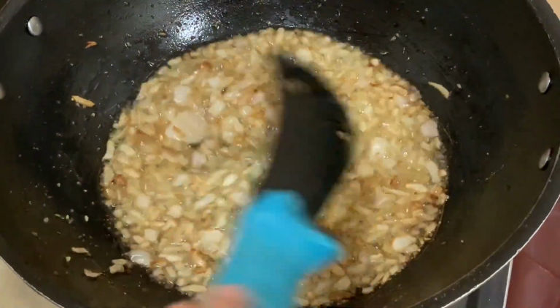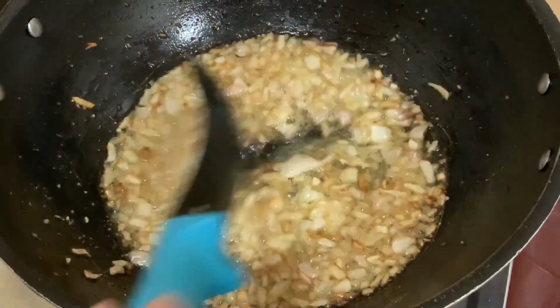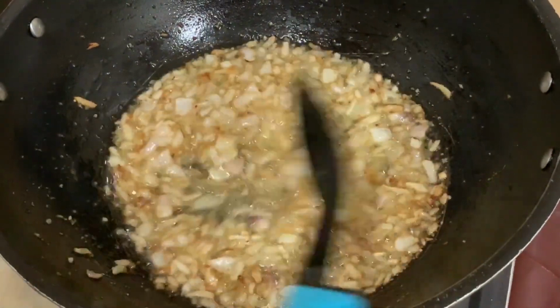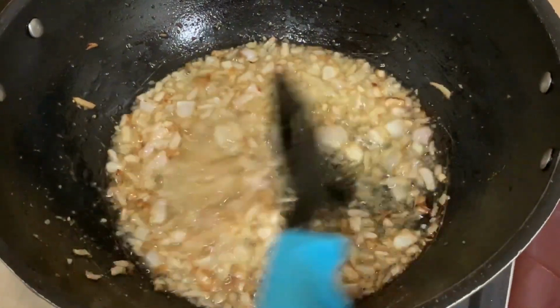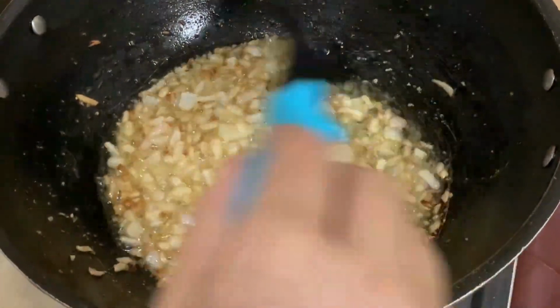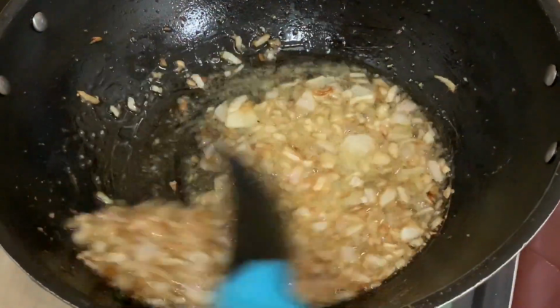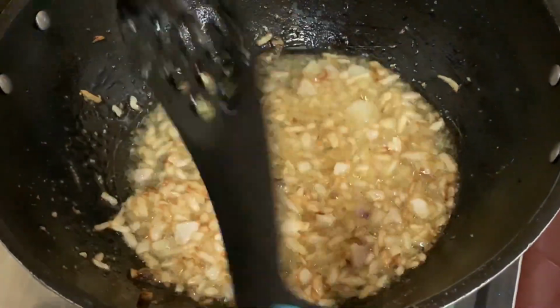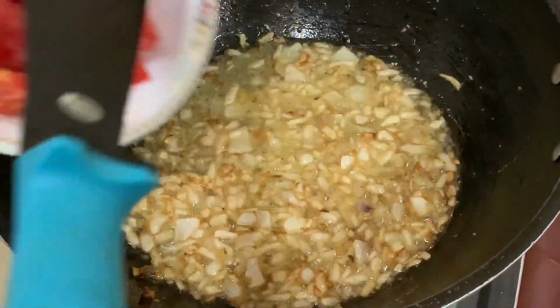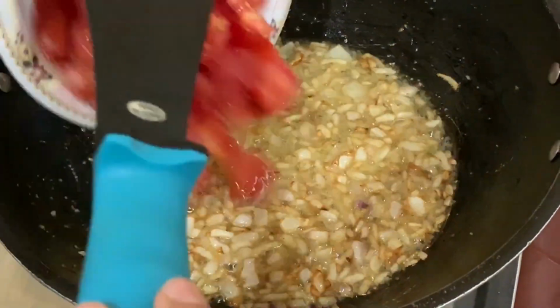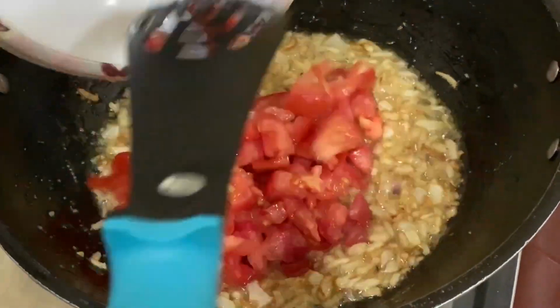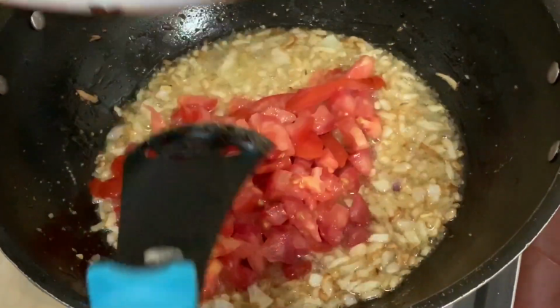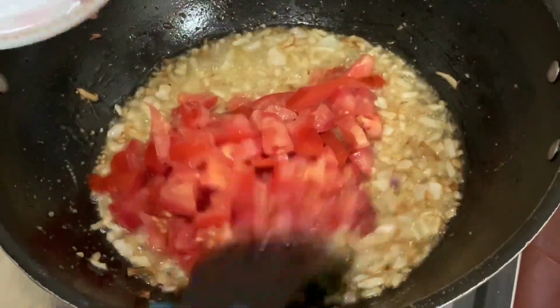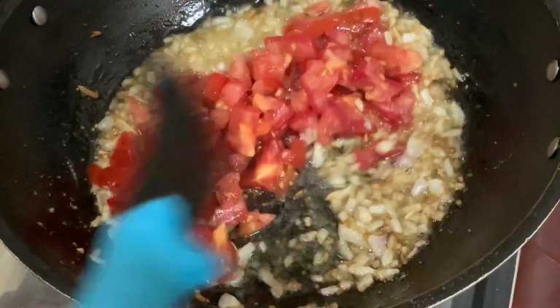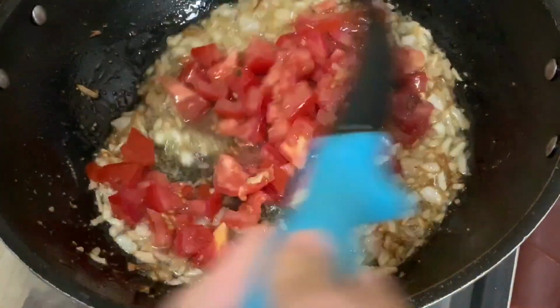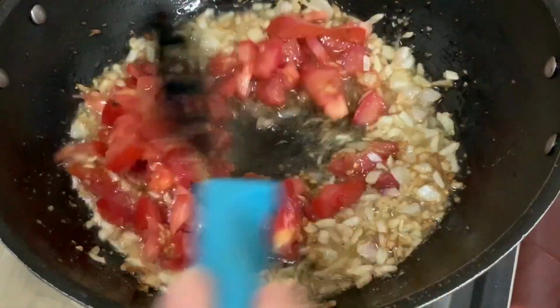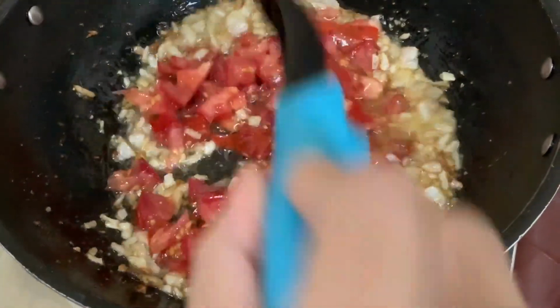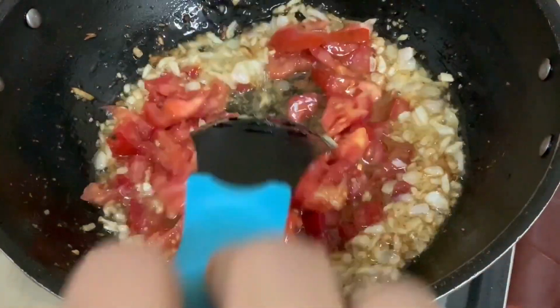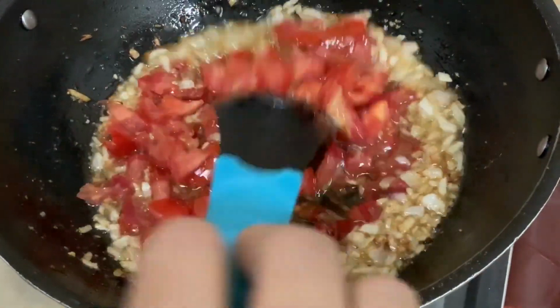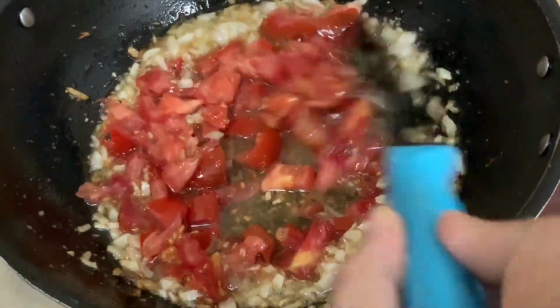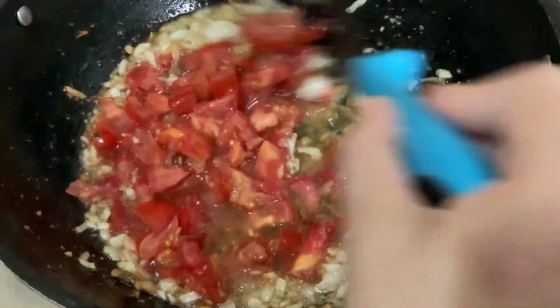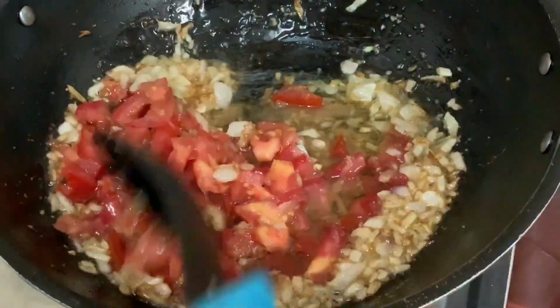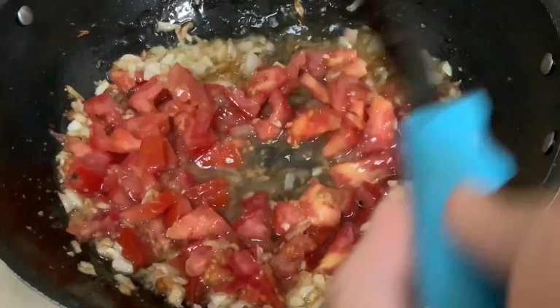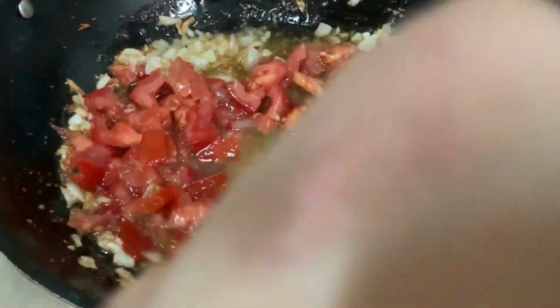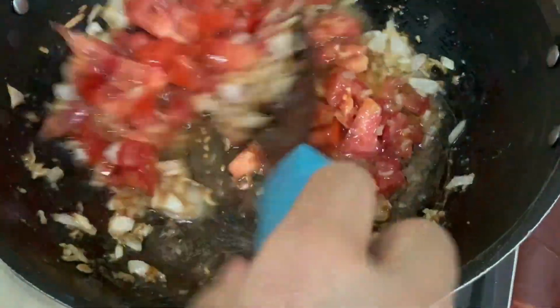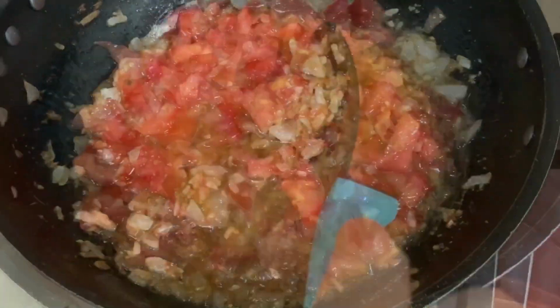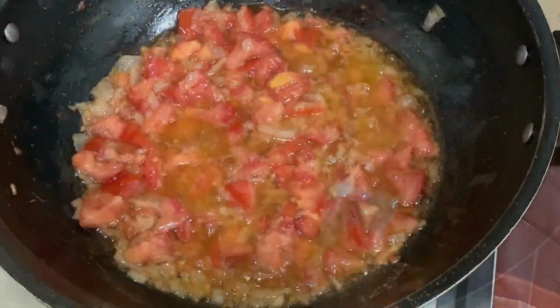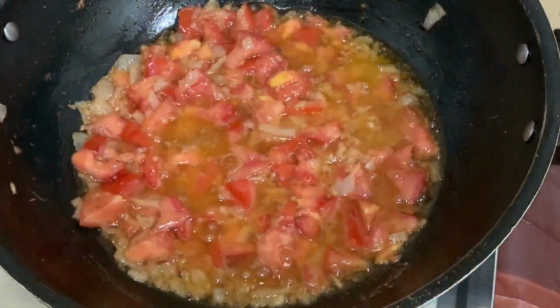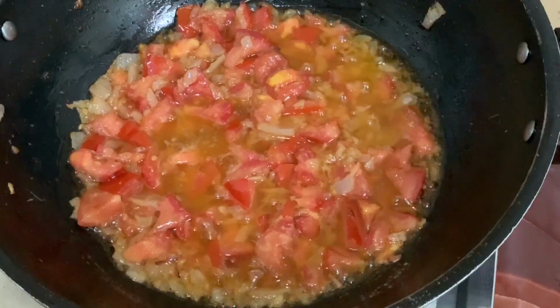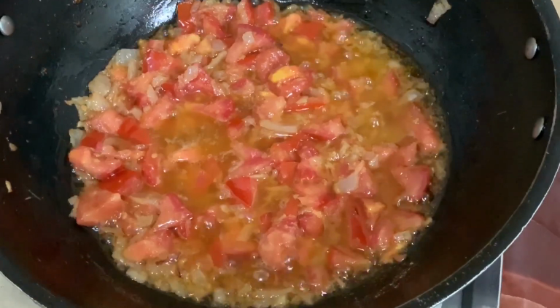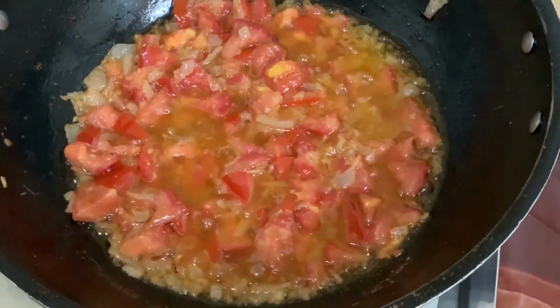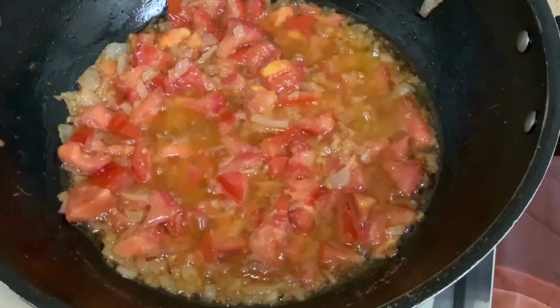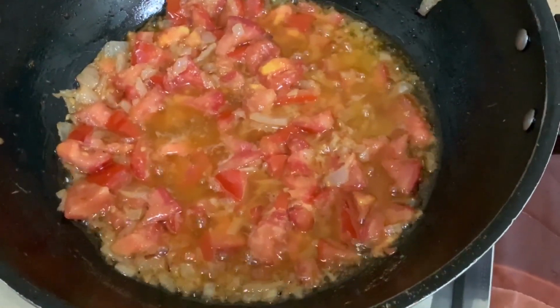Now I will add the tomatoes and mix them in. Now I will add the spices.